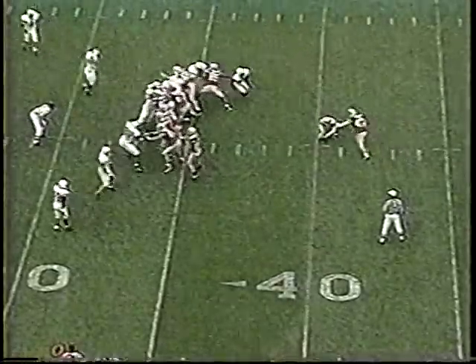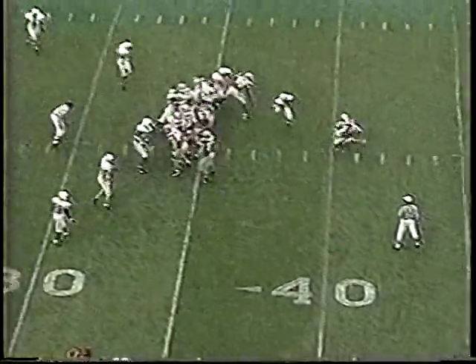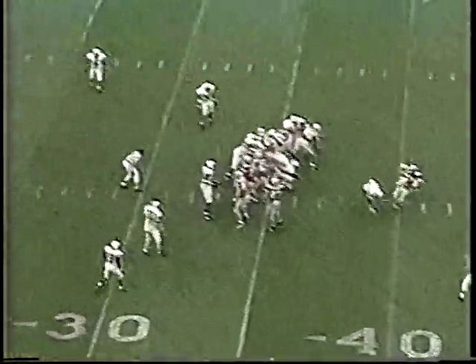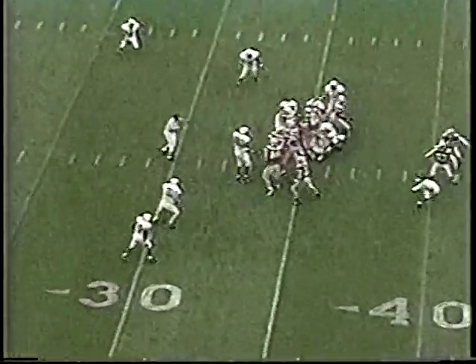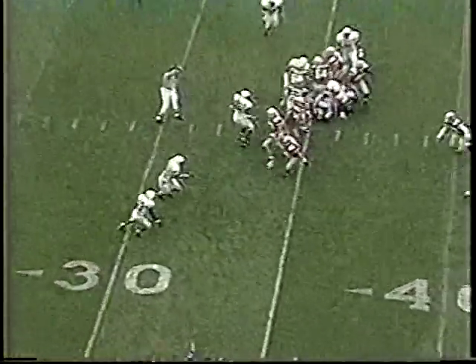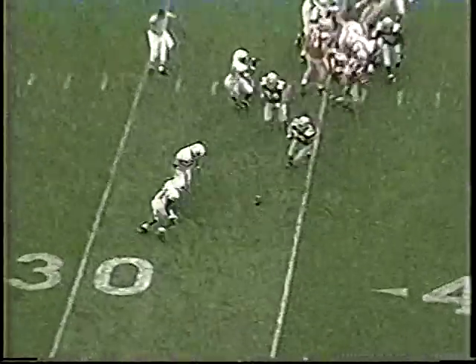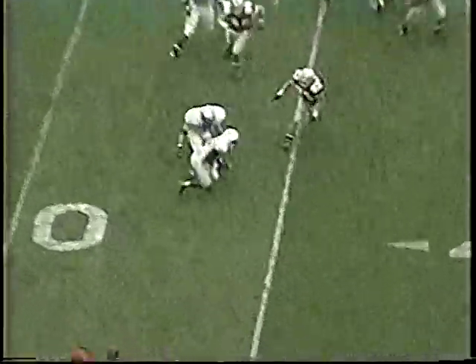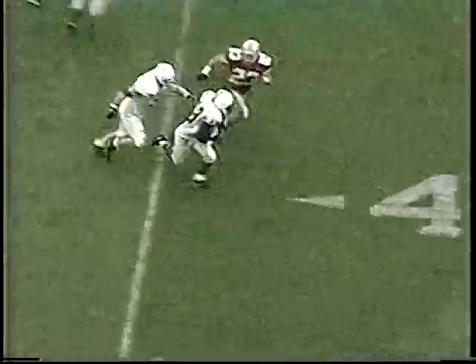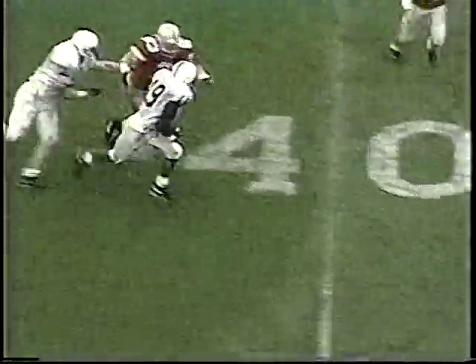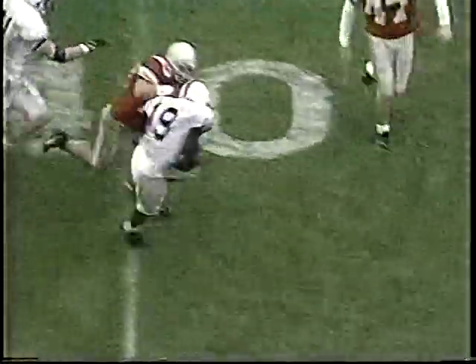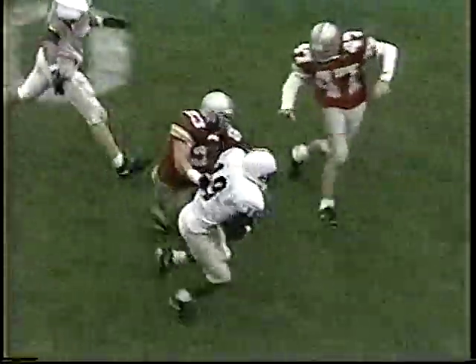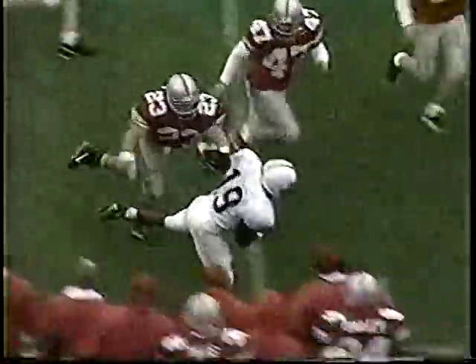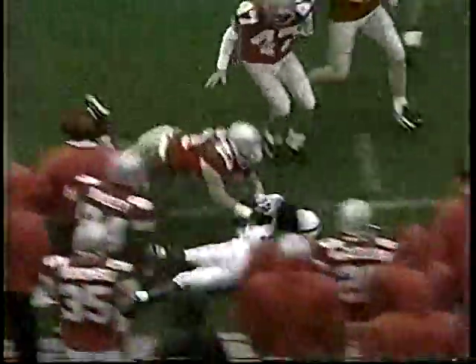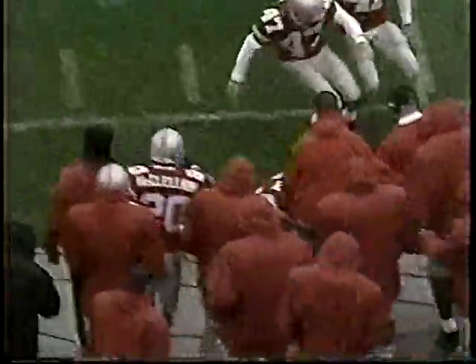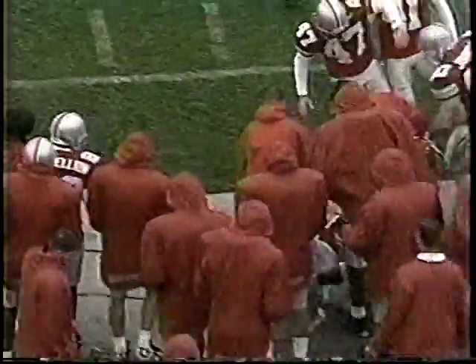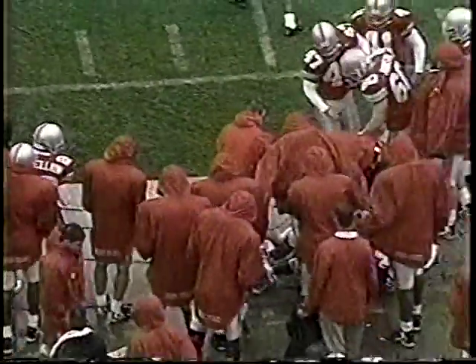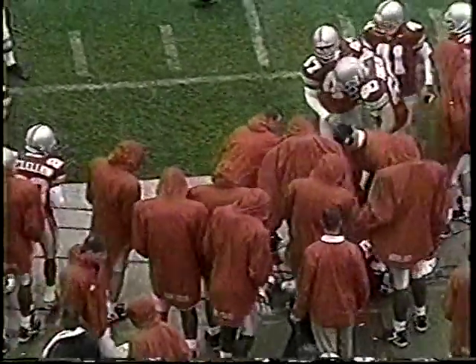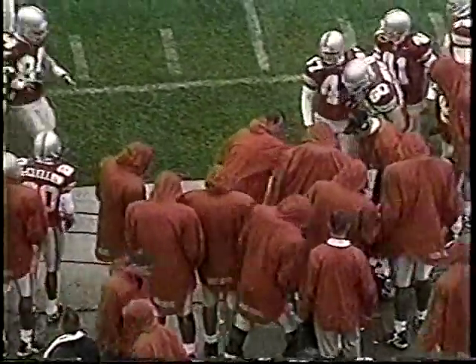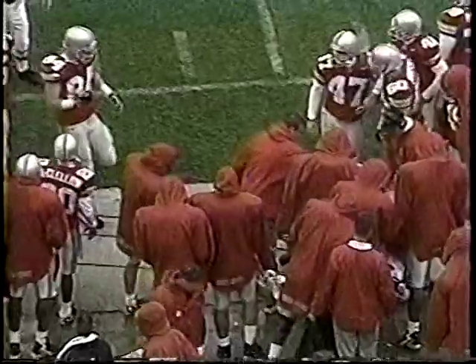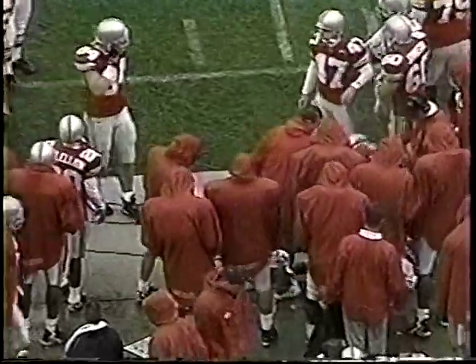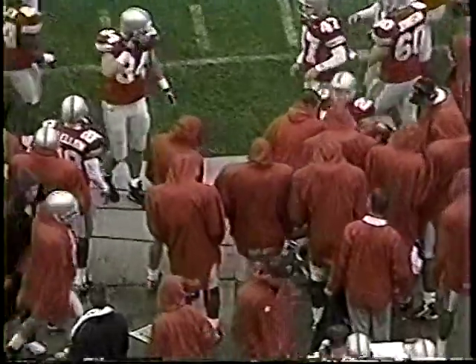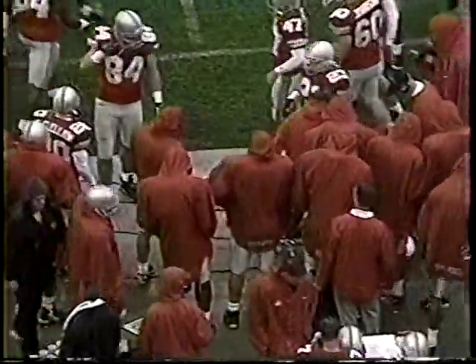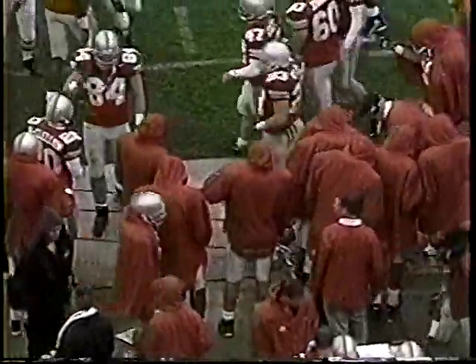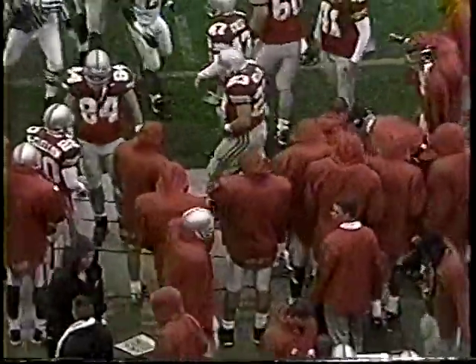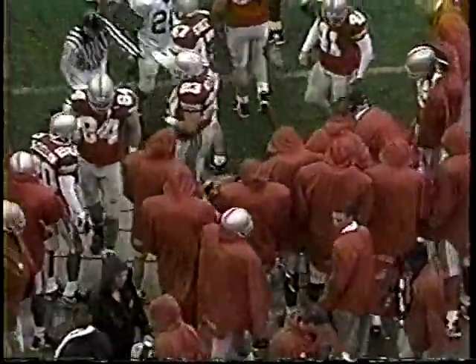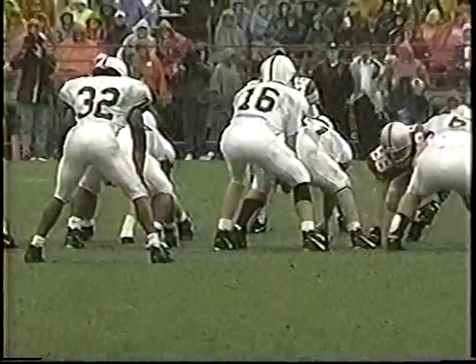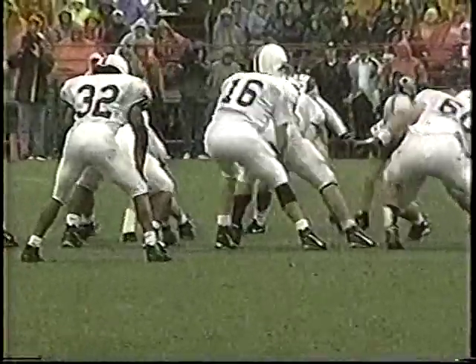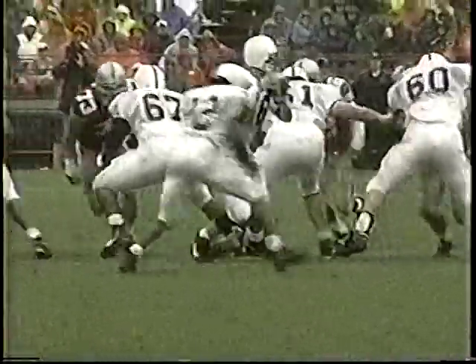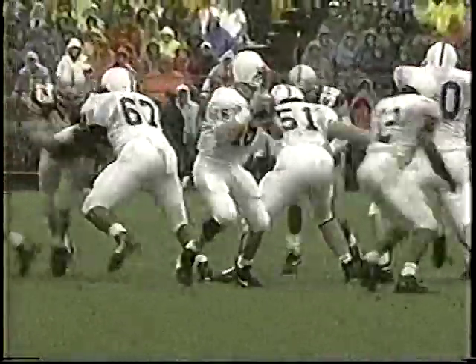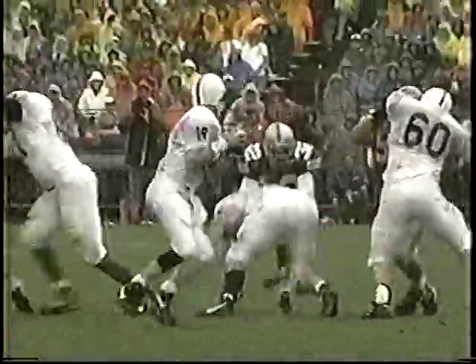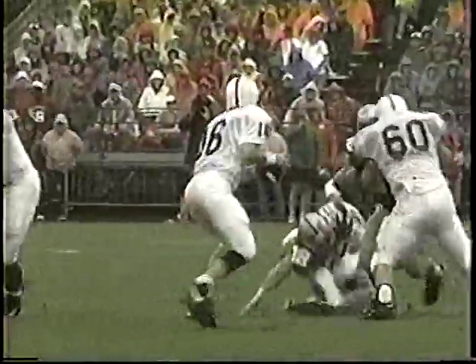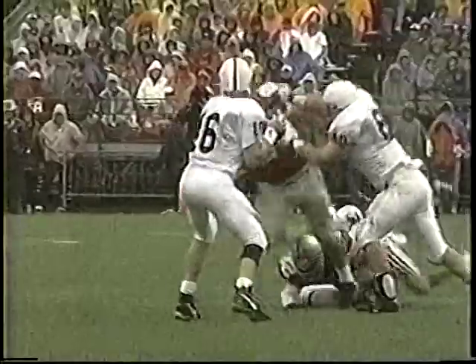High snap from center and you cannot hold your block that long. That was the high snap from center resulting in the blocked field goal. Again, I'm really proud of the way our defense rose to the occasion right here and took the fire away from Penn State.